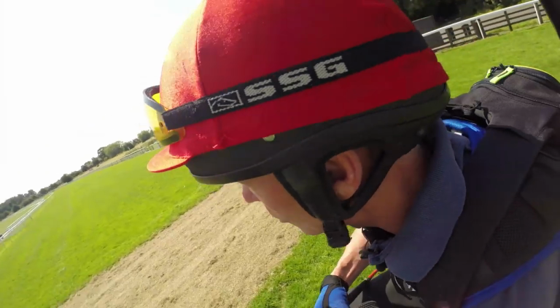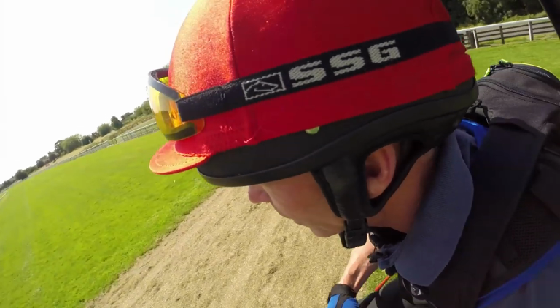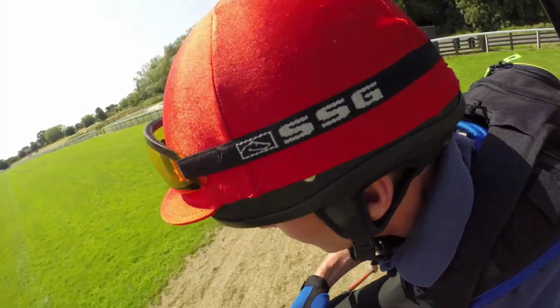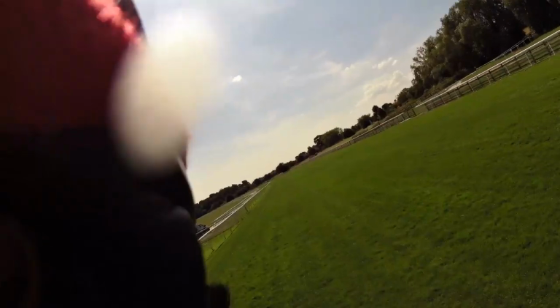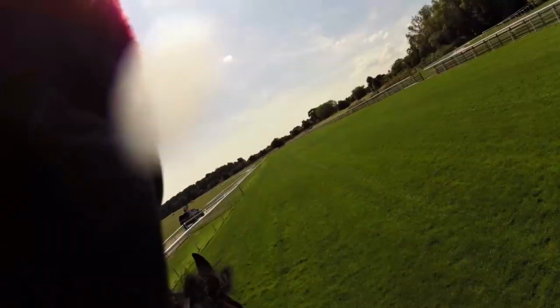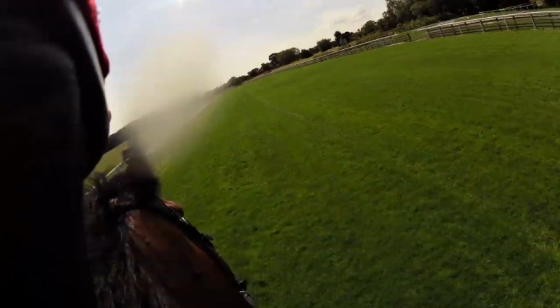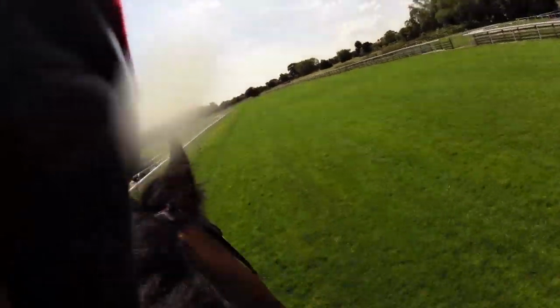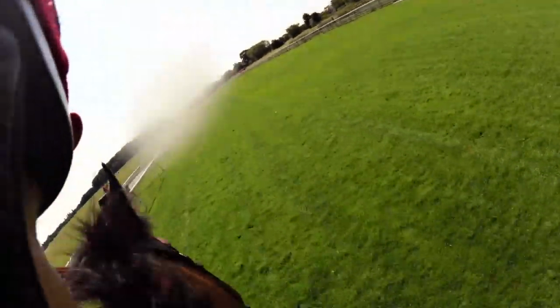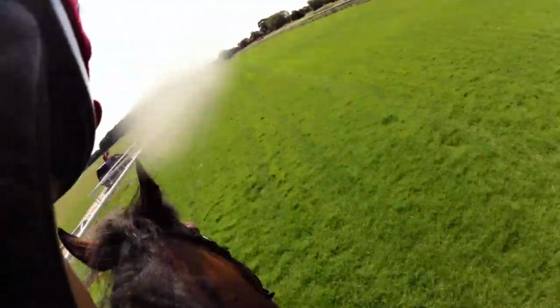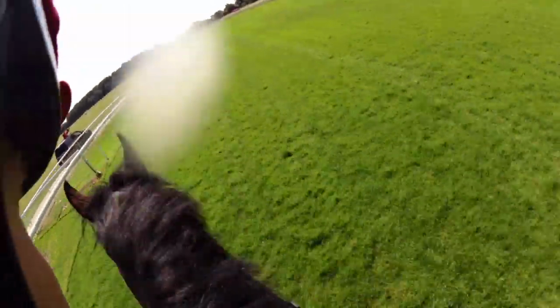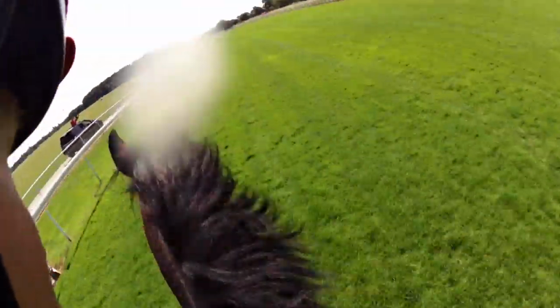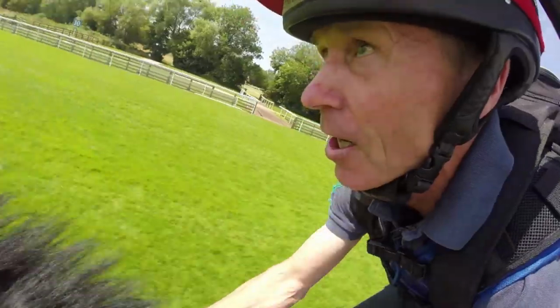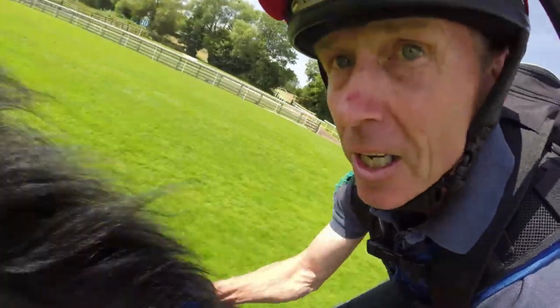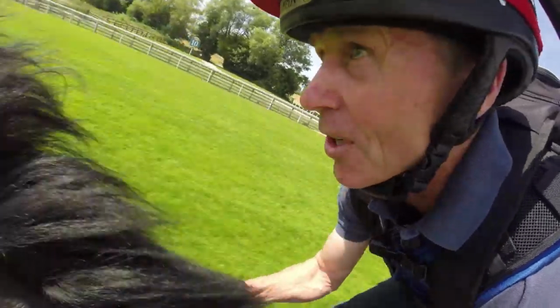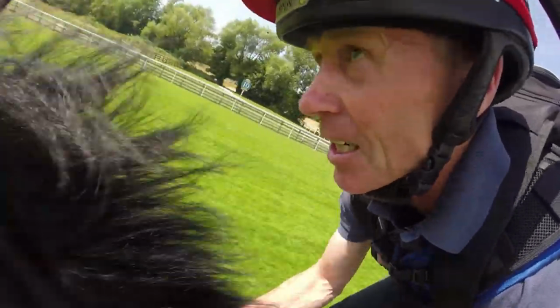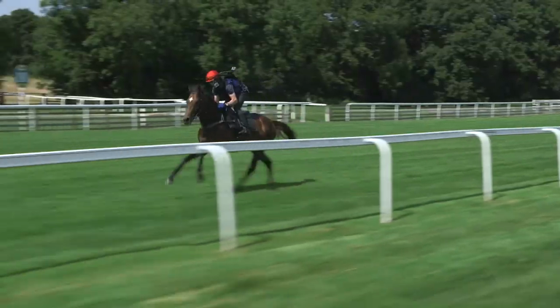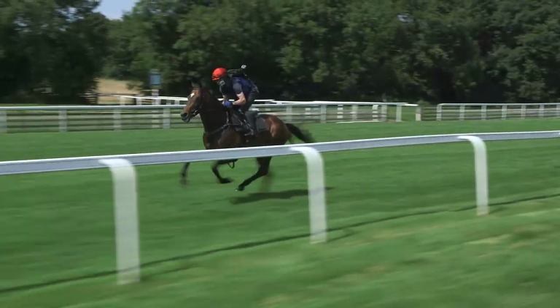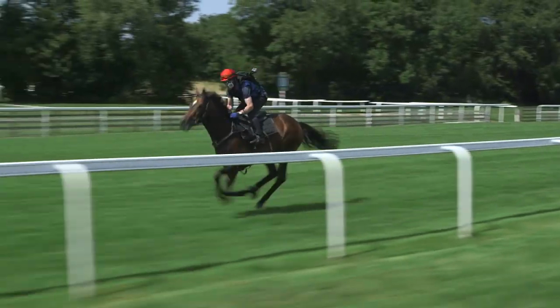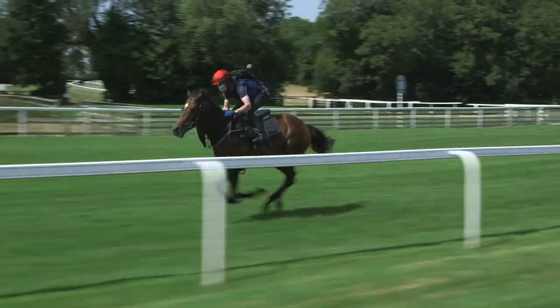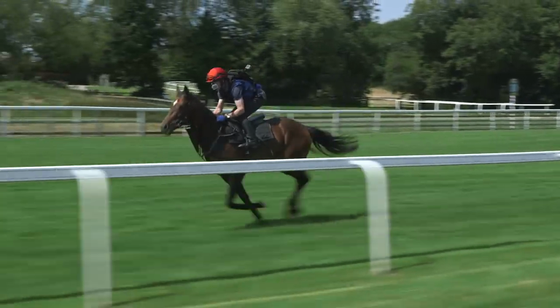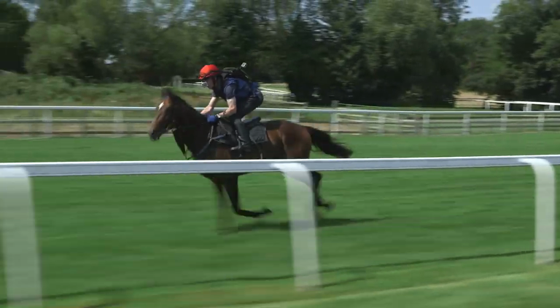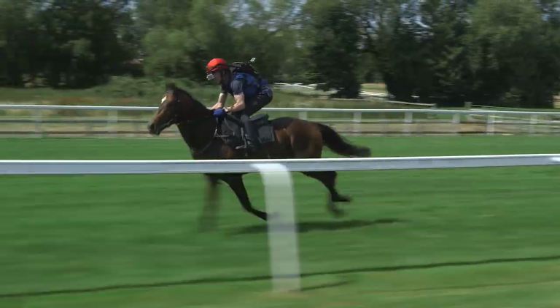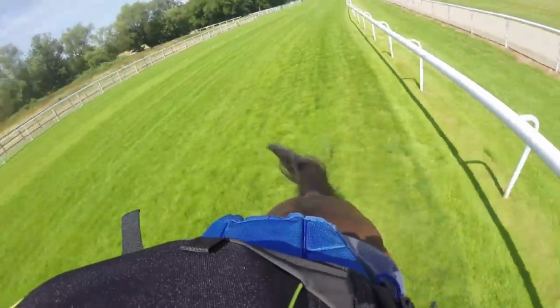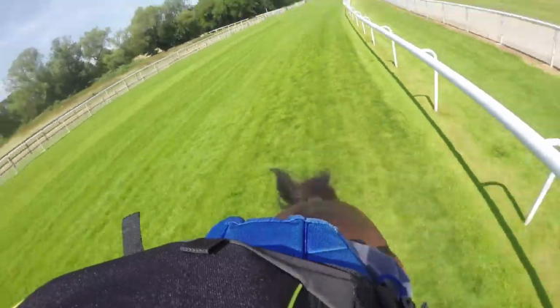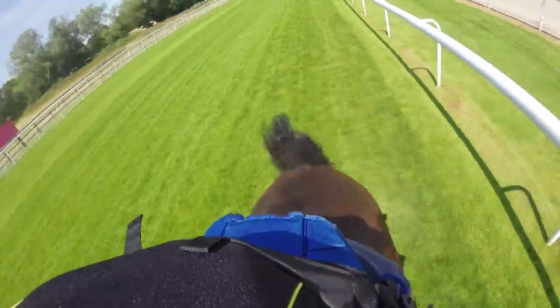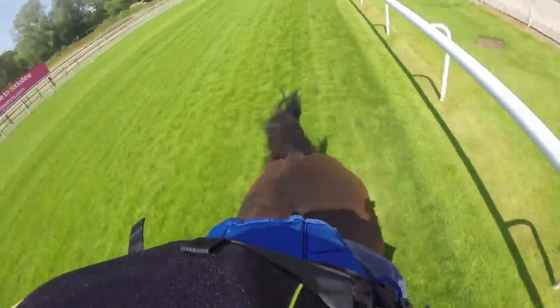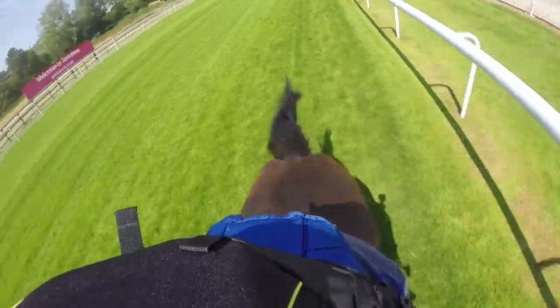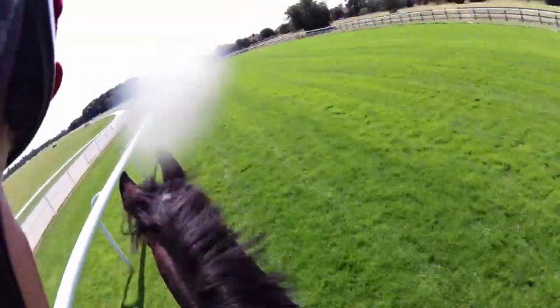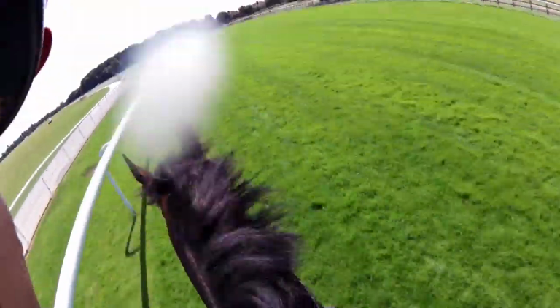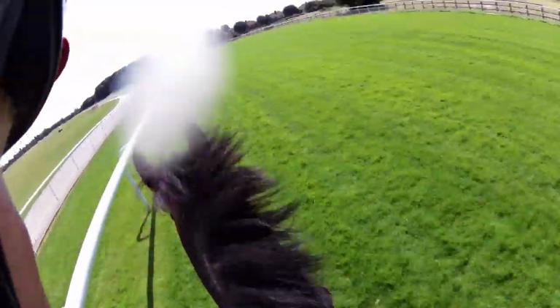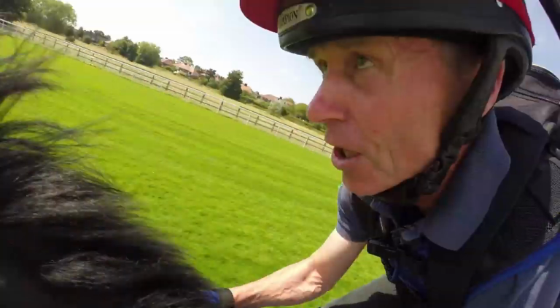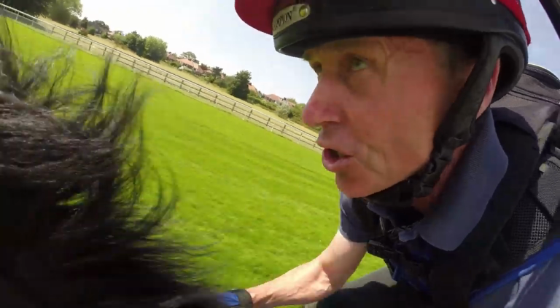Stalls are open and we're off. You need a good start here. You want to get into a nice position because you hit the bend pretty soon — you're going to be here until you're more or less straightened up once you've got your position.